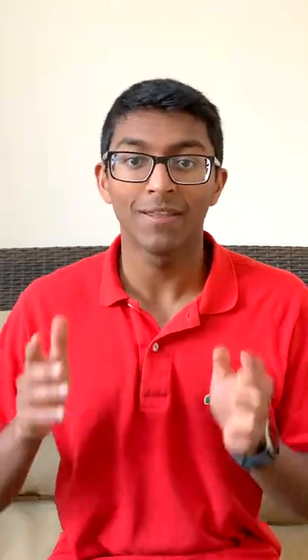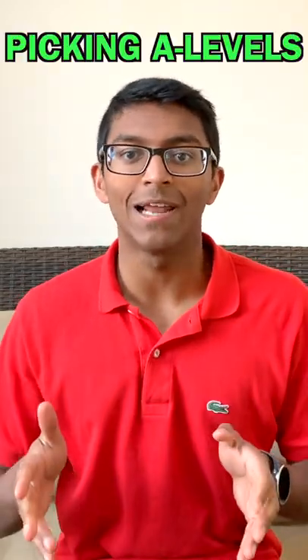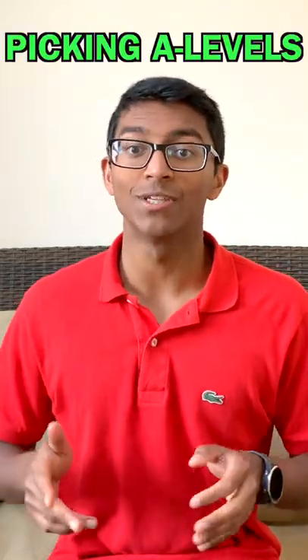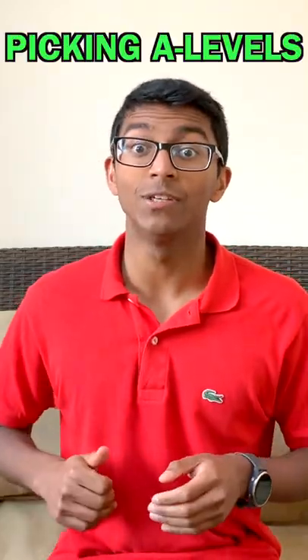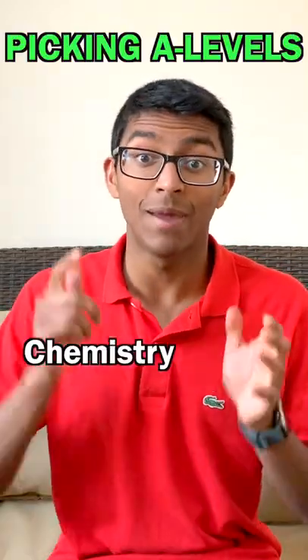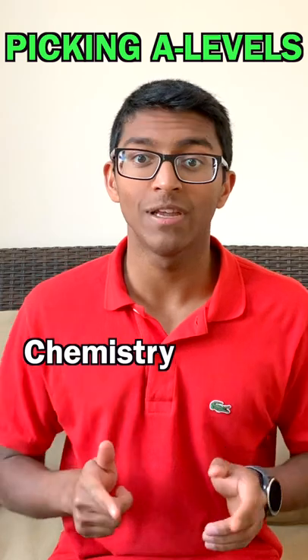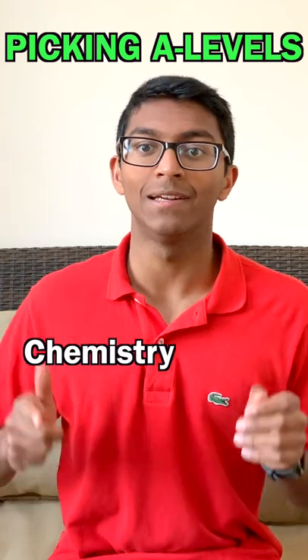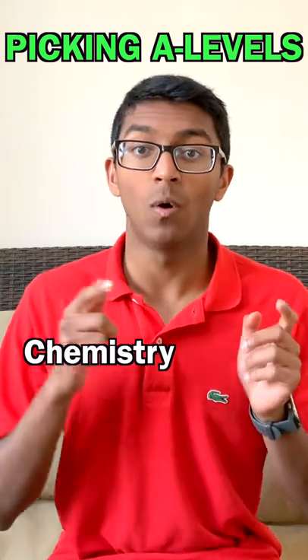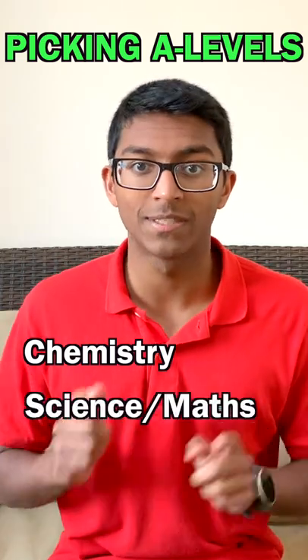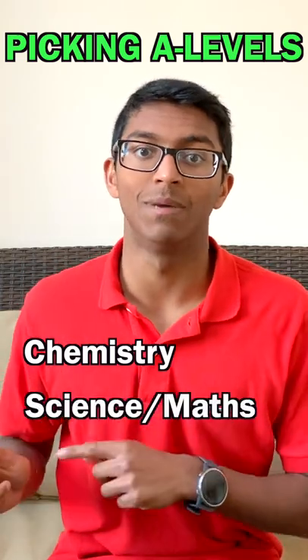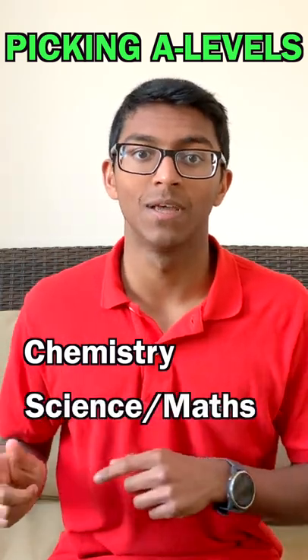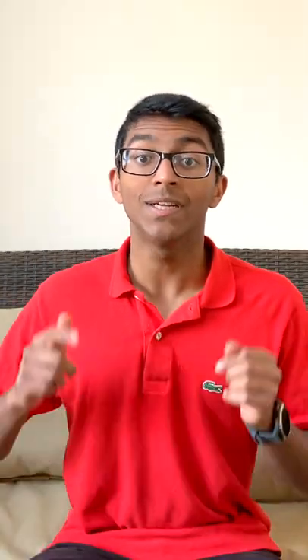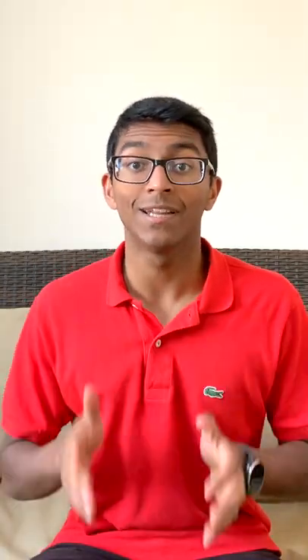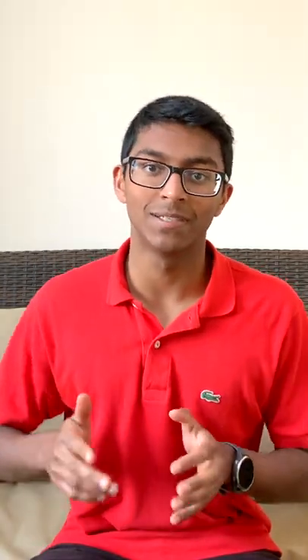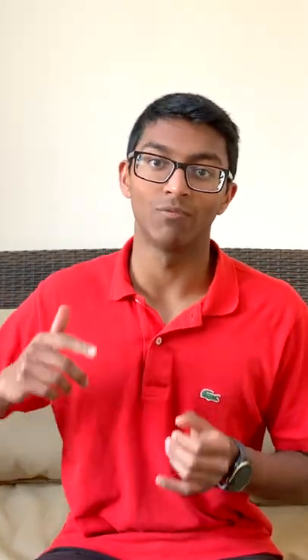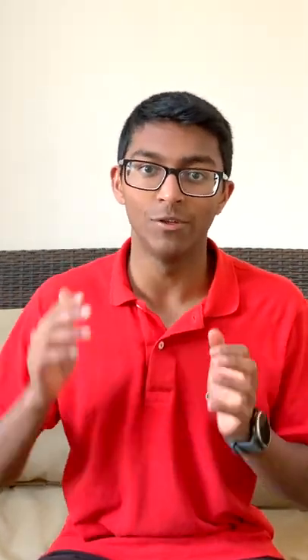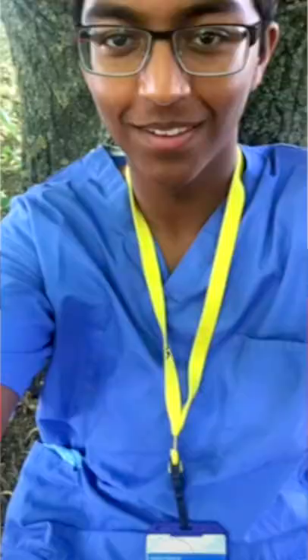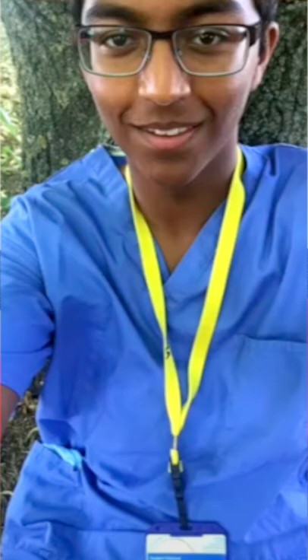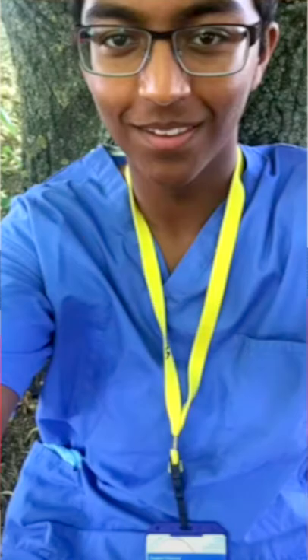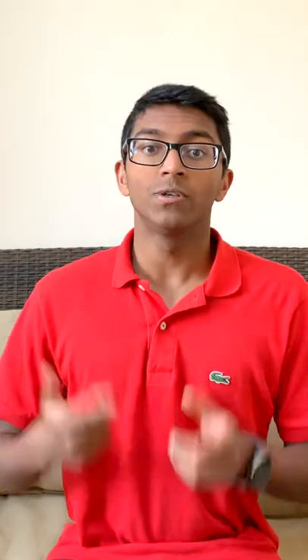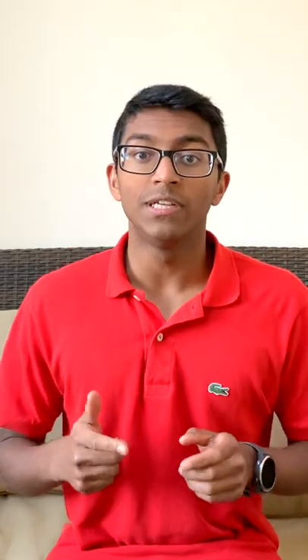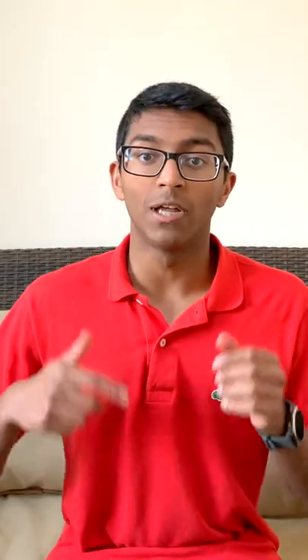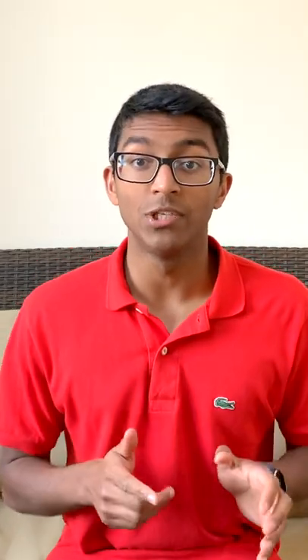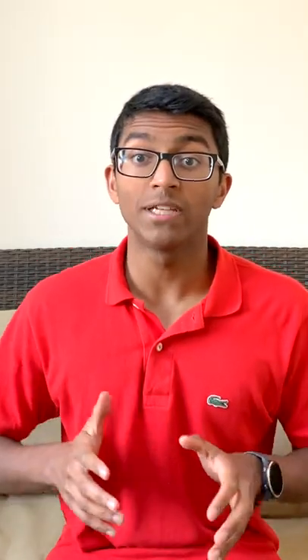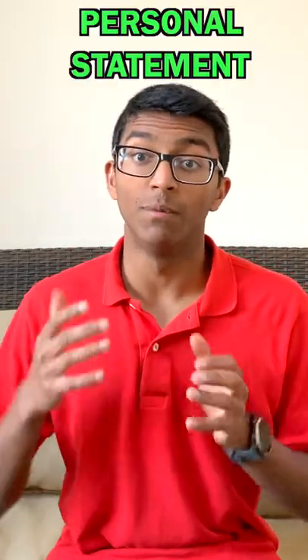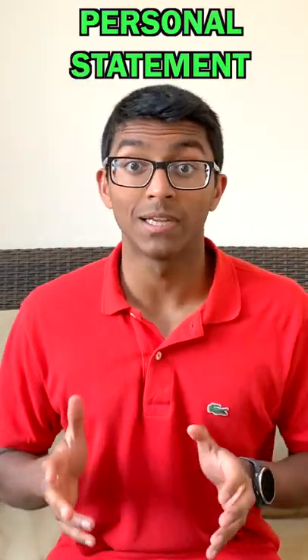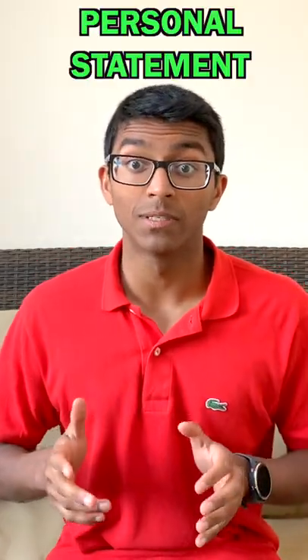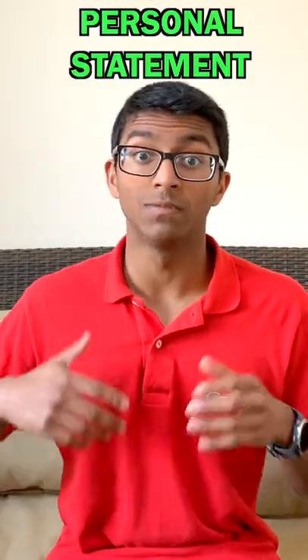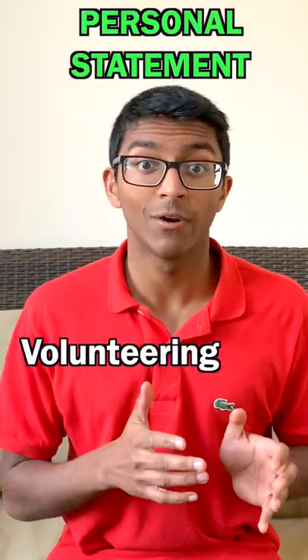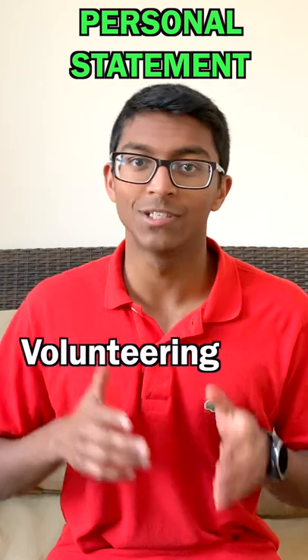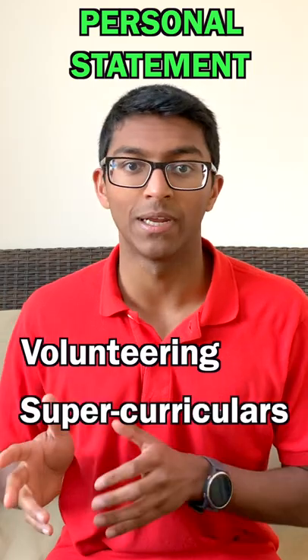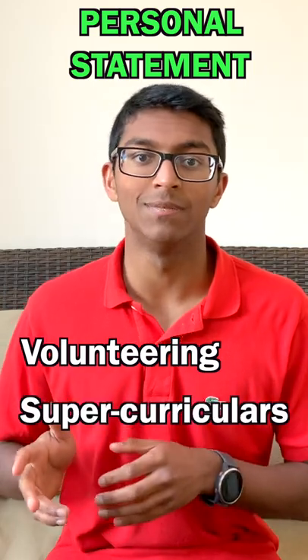Pick the right A-levels. You need to pick chemistry and at least one other science or maths. You need to decide if medicine is right for you by doing work experience. You also need to build up things you can write about in your personal statement, such as volunteering and supercurricular activities.